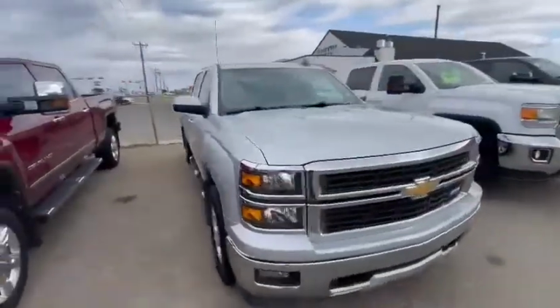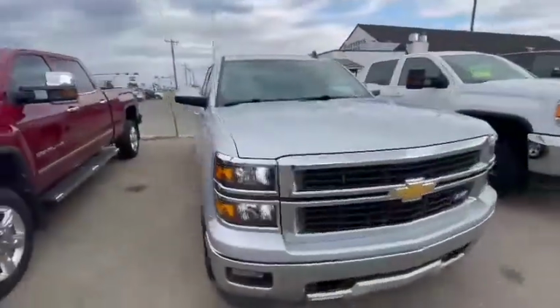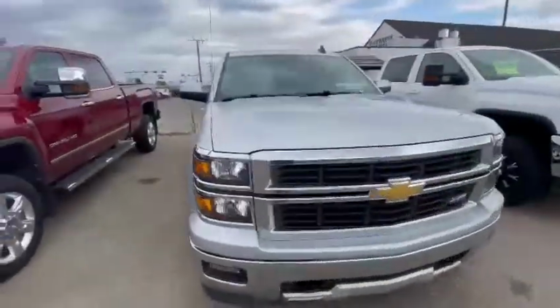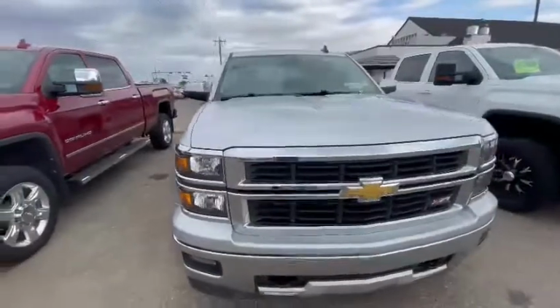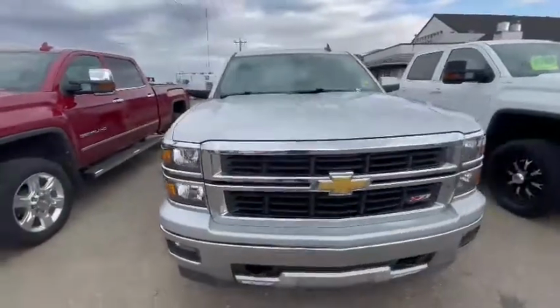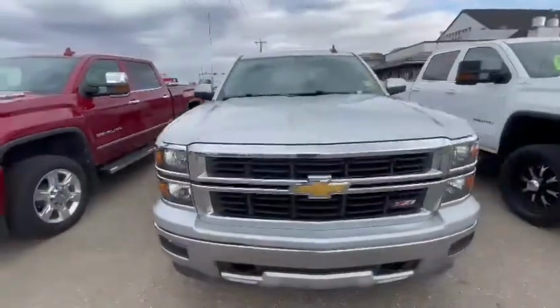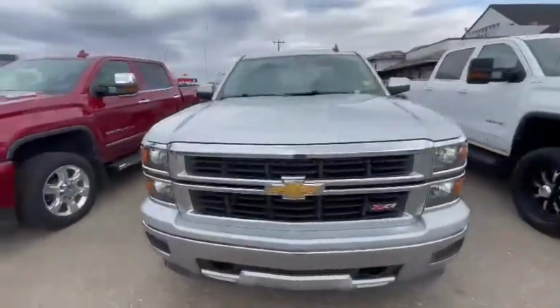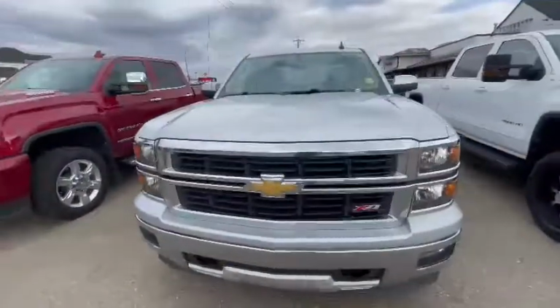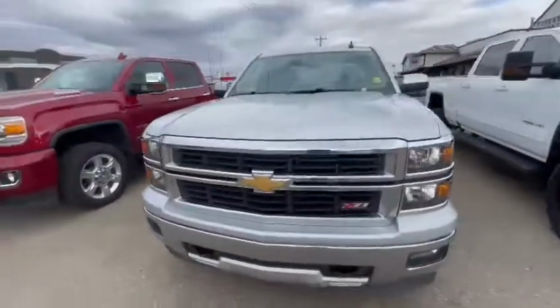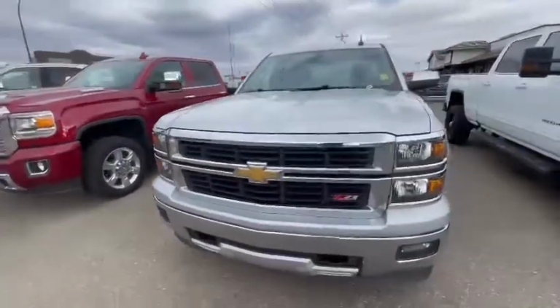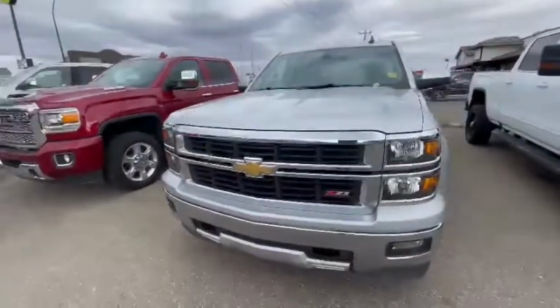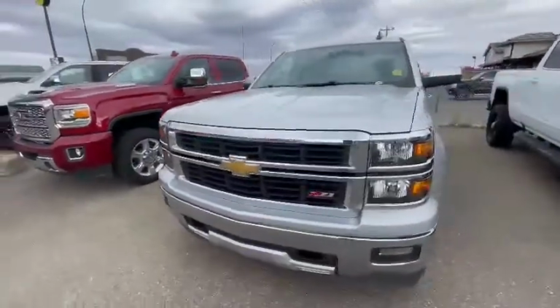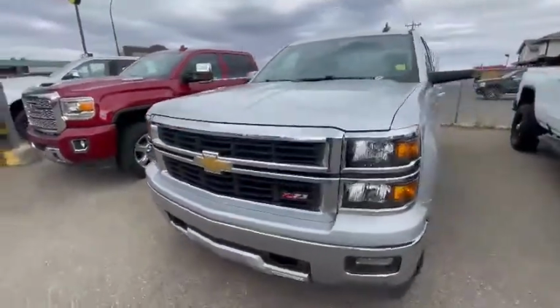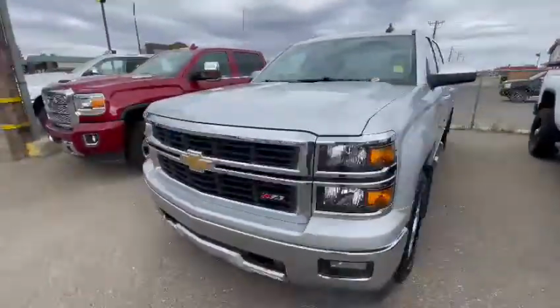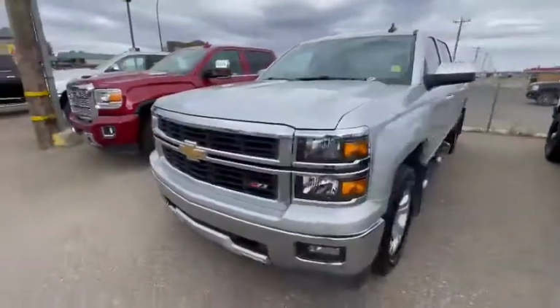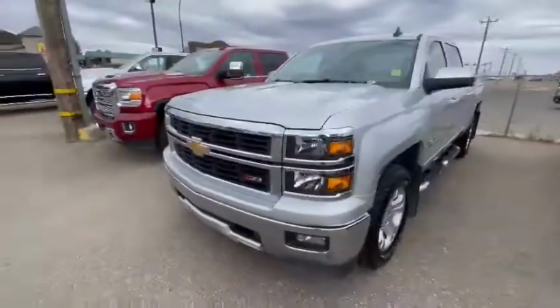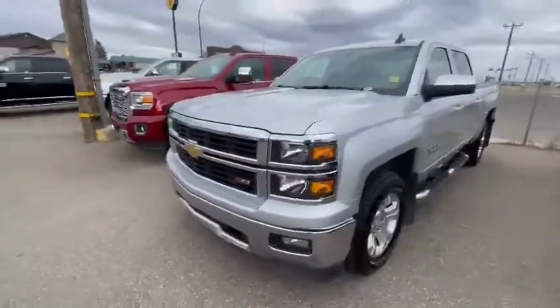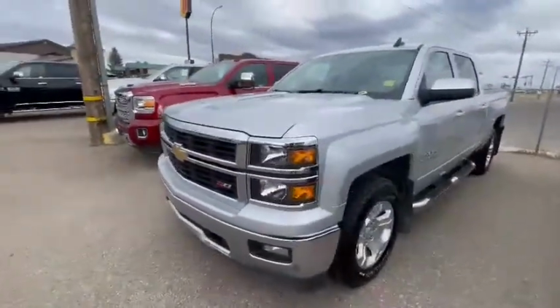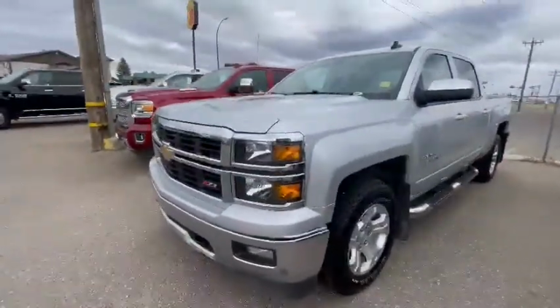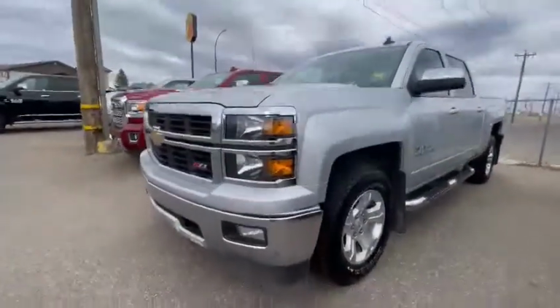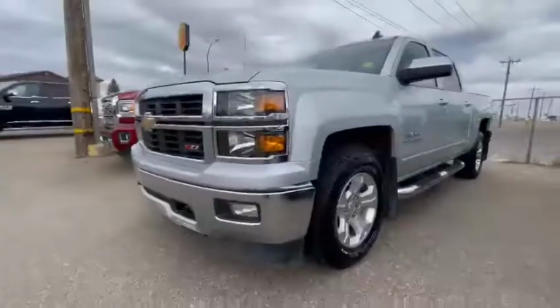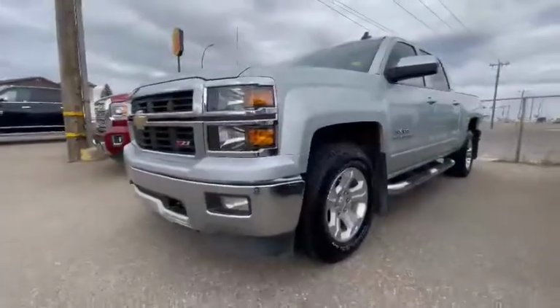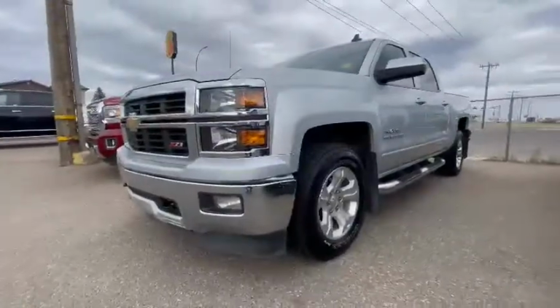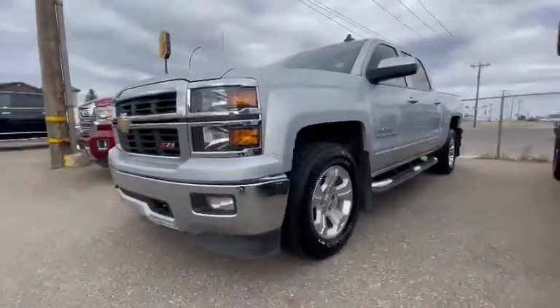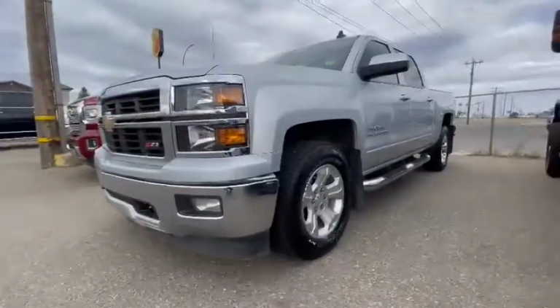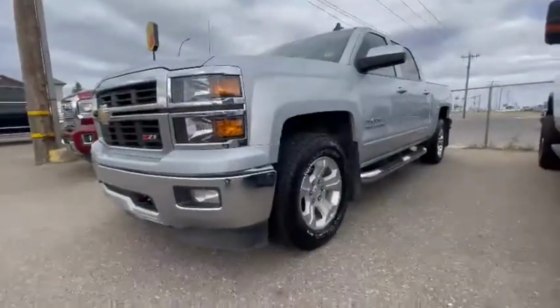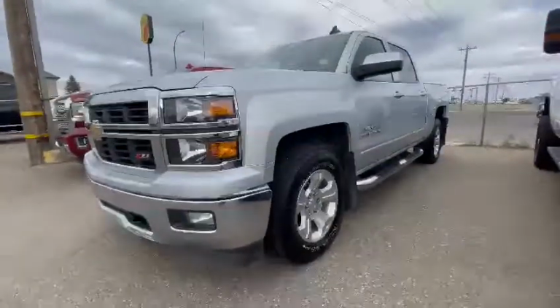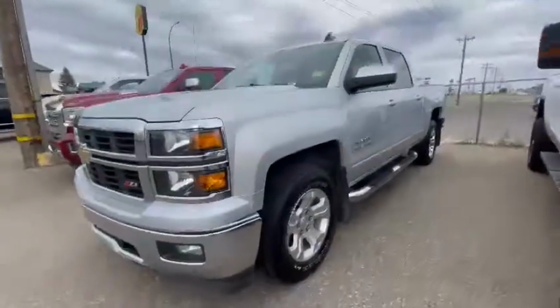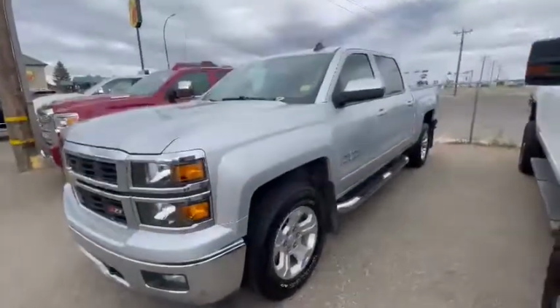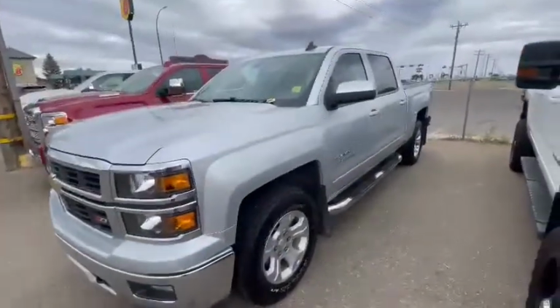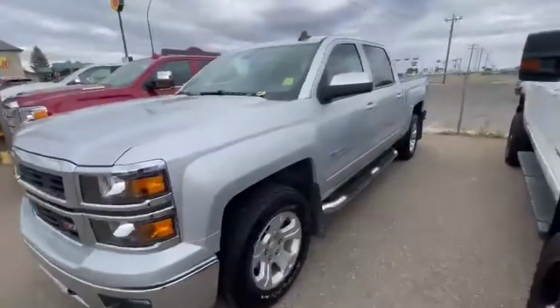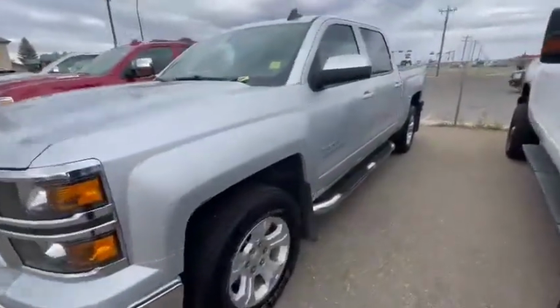Leather interior, very nicely loaded. Big aggressive front end, front grille, headlights, fog lamps, sidestep, and tires with tons of tread on them.